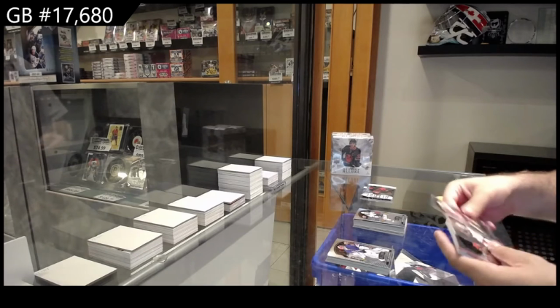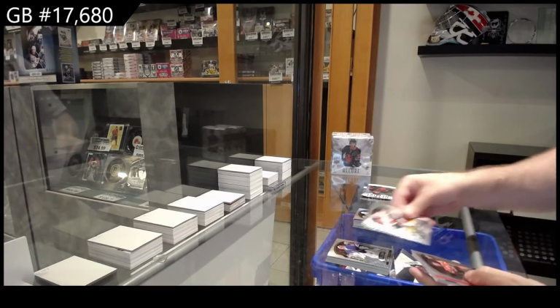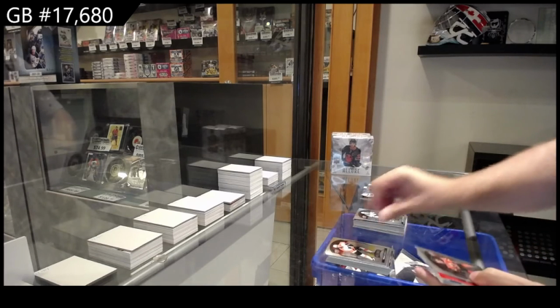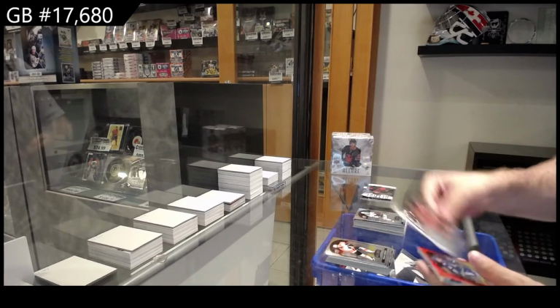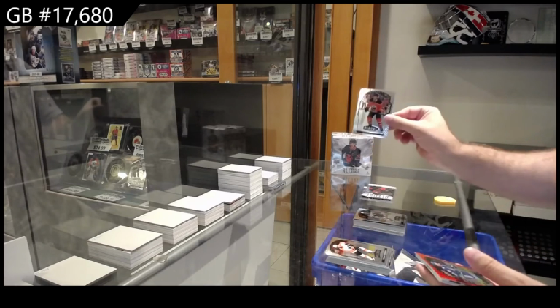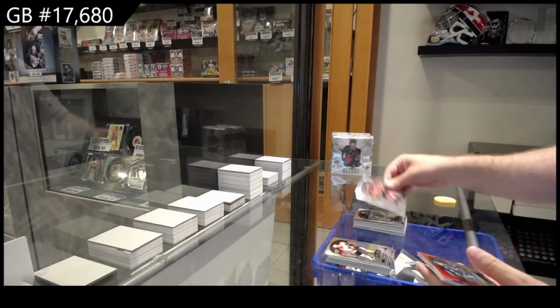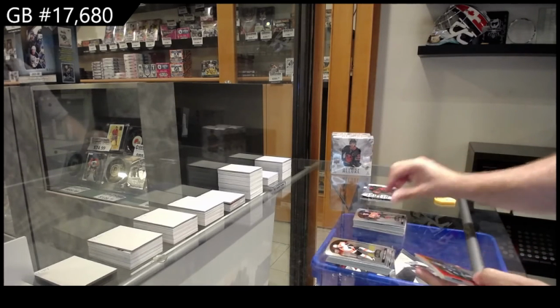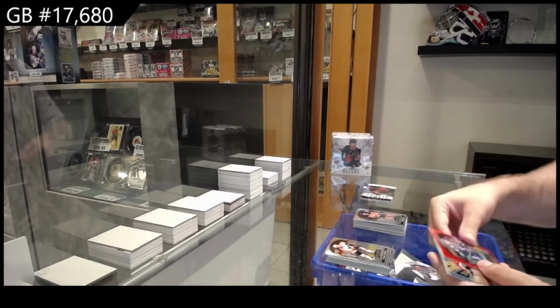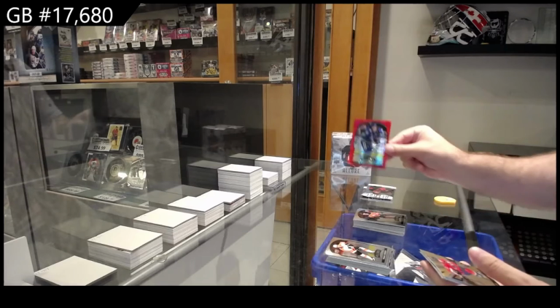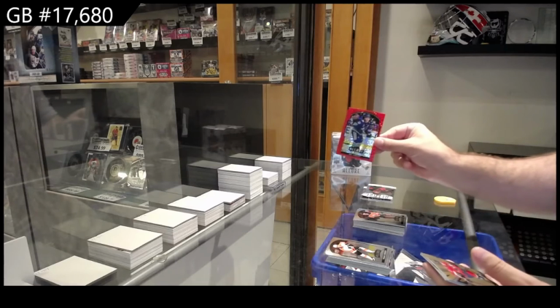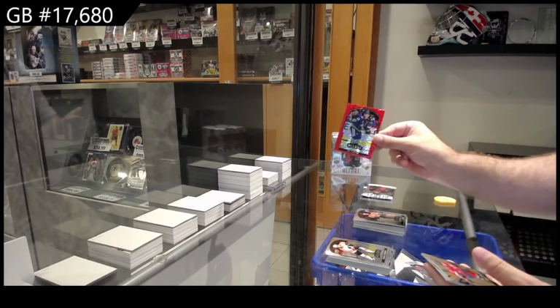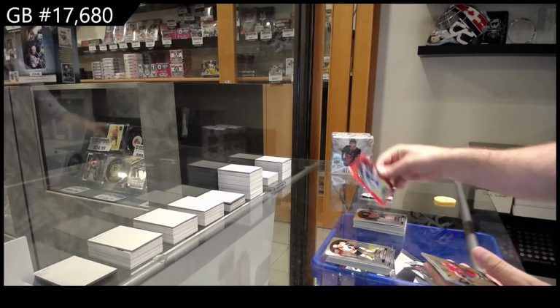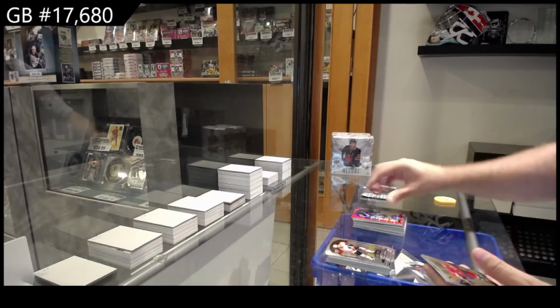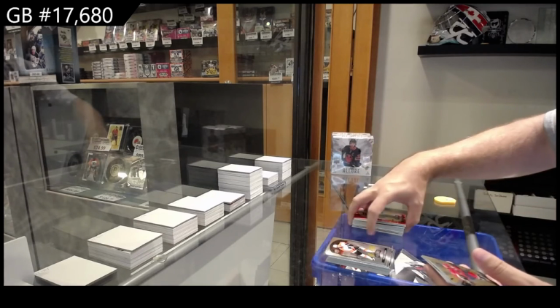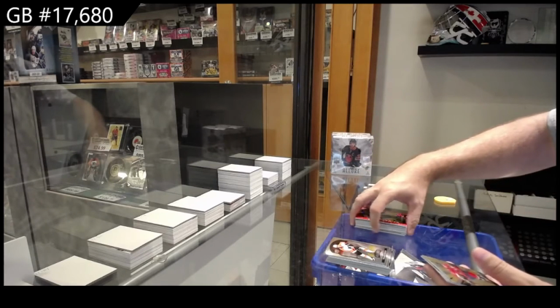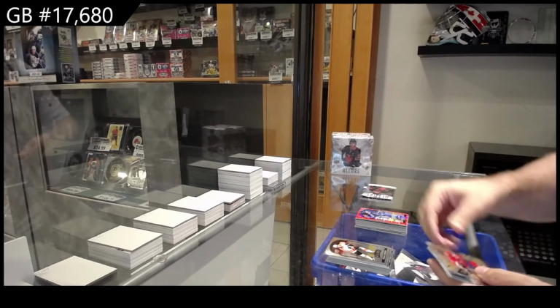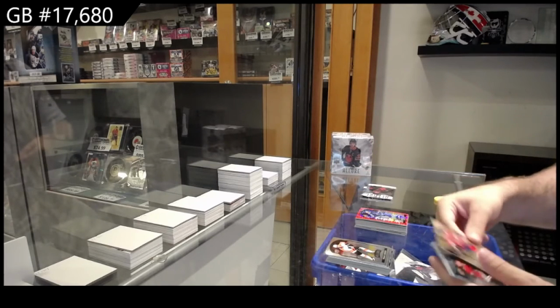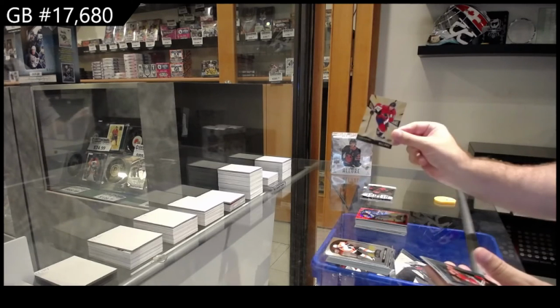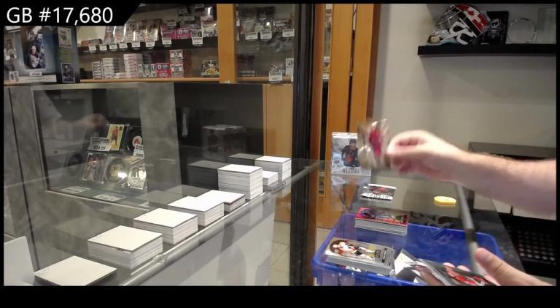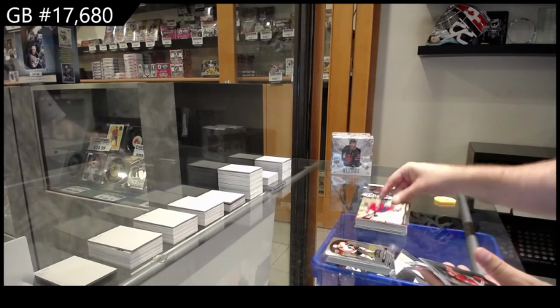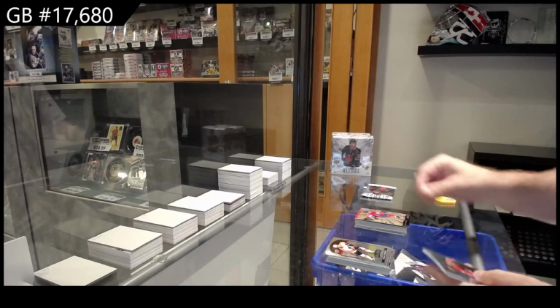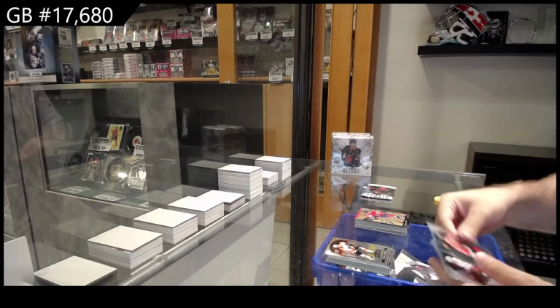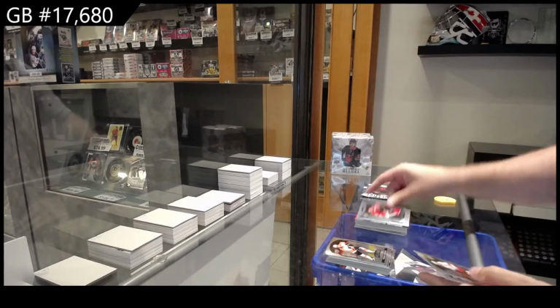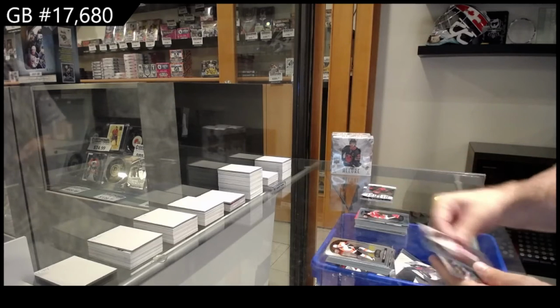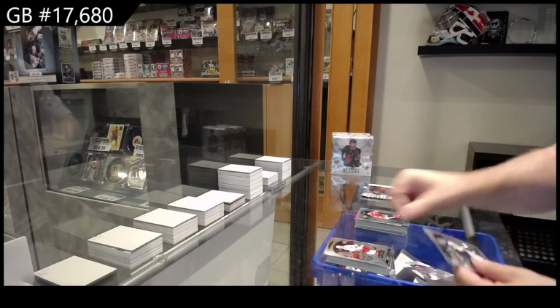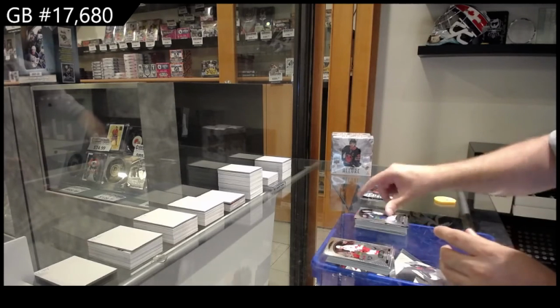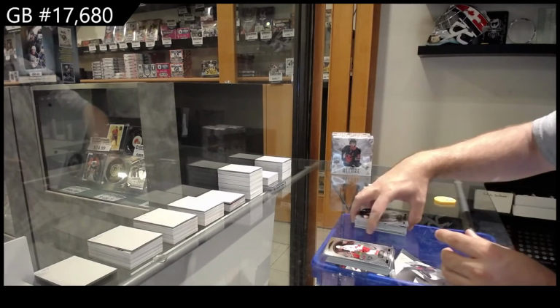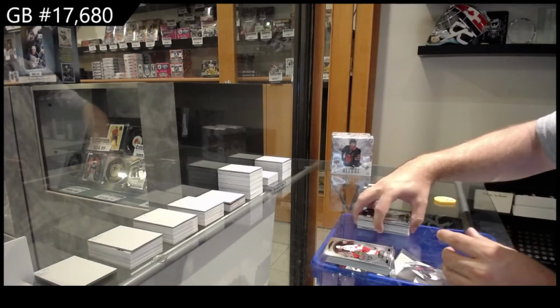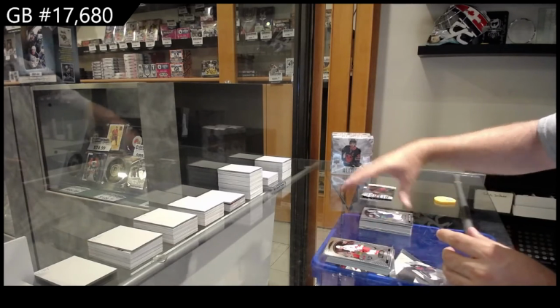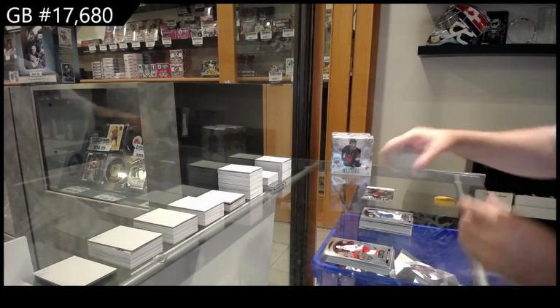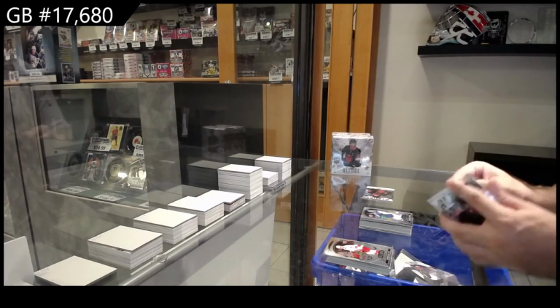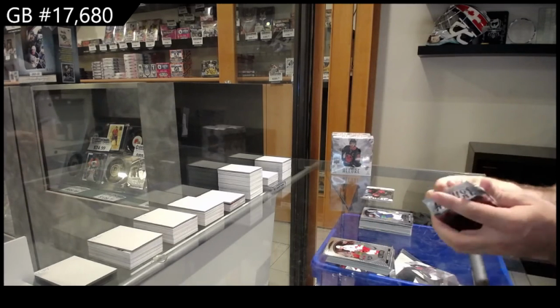We've got a rookie of Benson for the Oilers, red rainbow for Vancouver of Bo Horvath, grand entrance of McMichael for the Caps, Bo Dan for the Hawks, and a Di Pietro for Vancouver rookie.